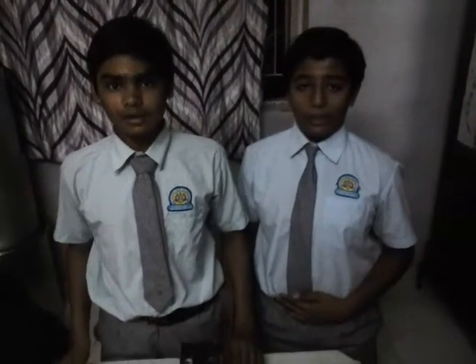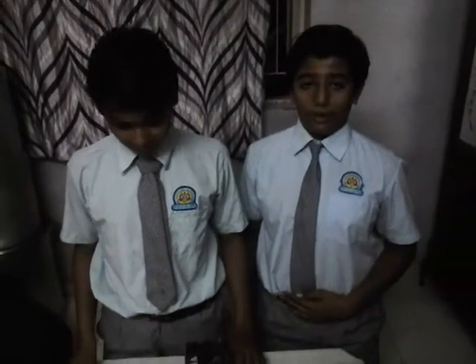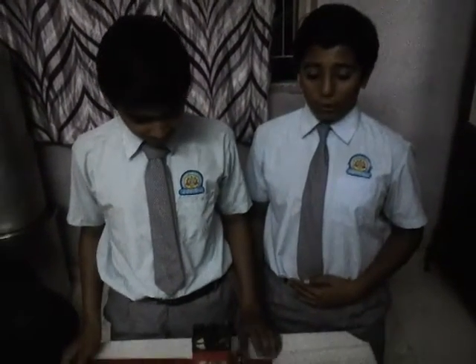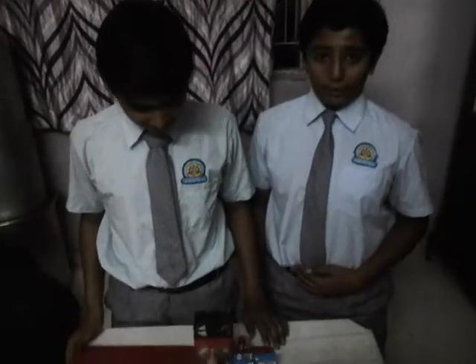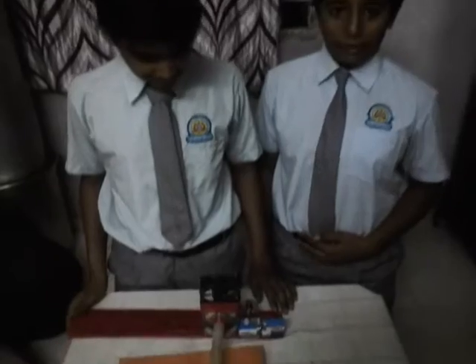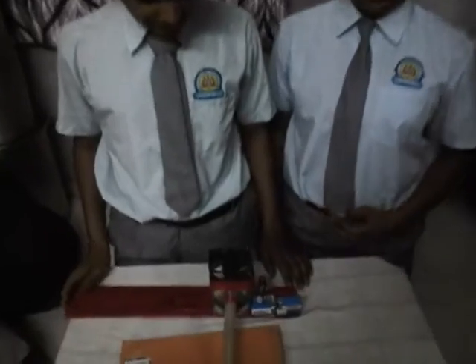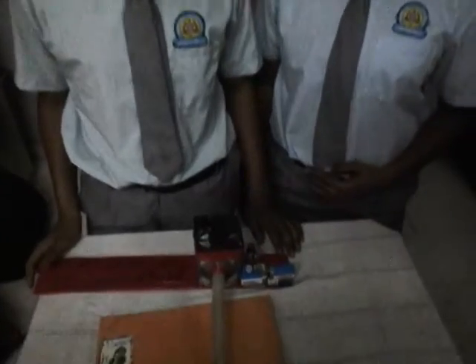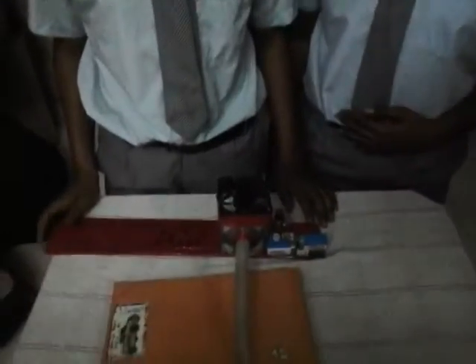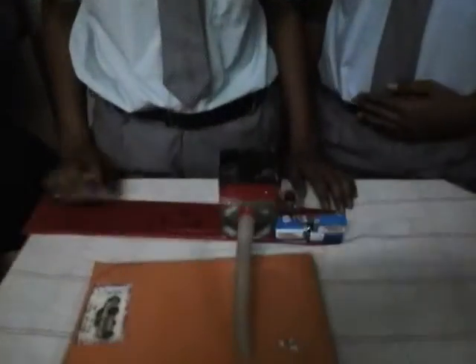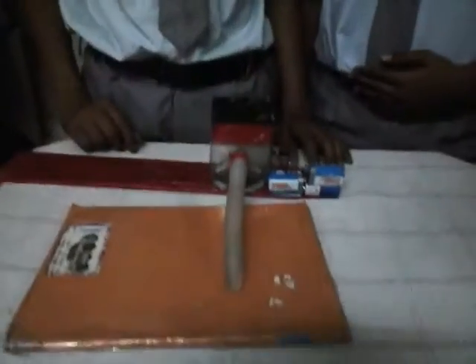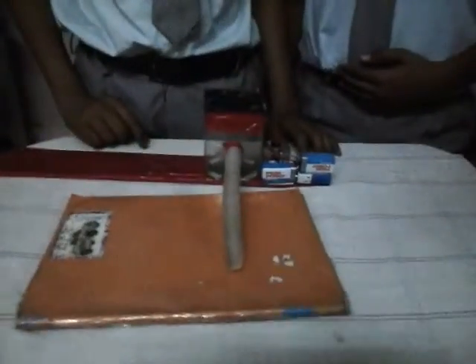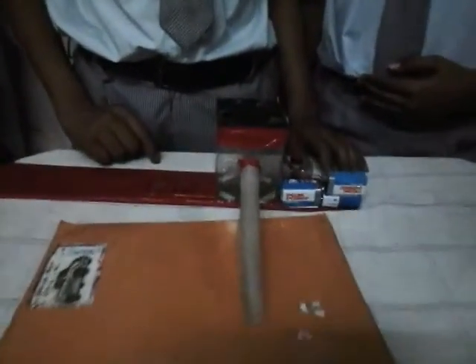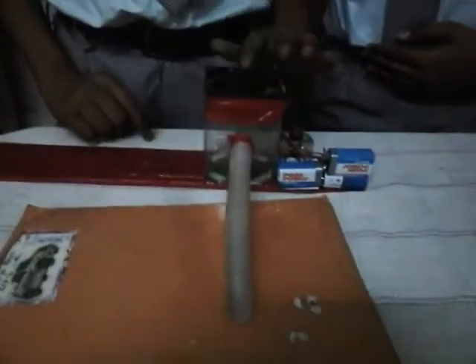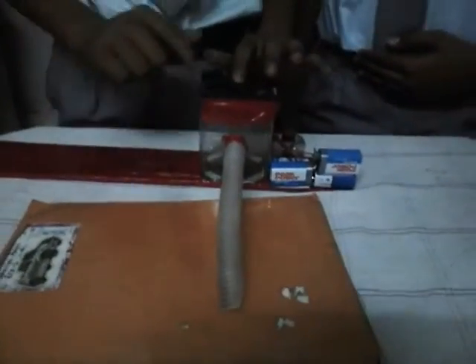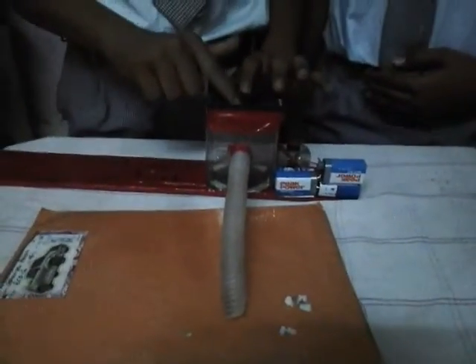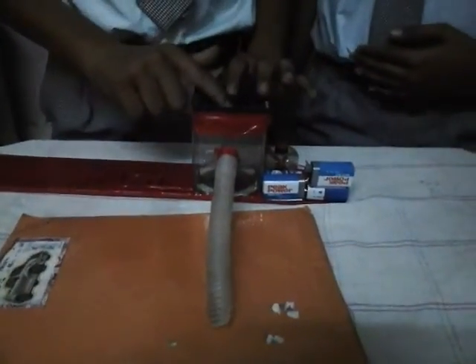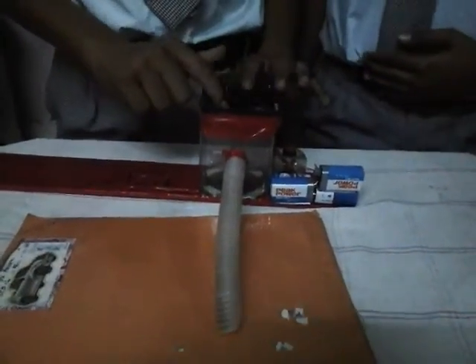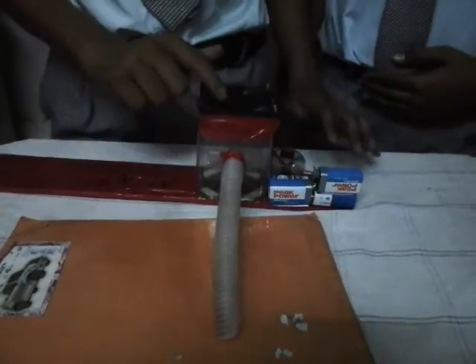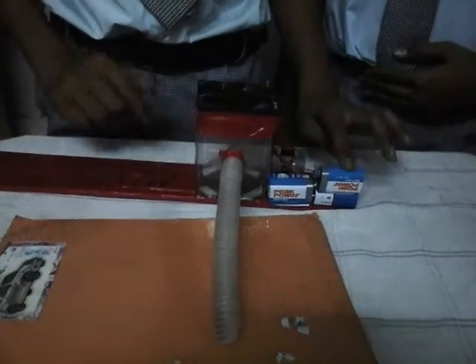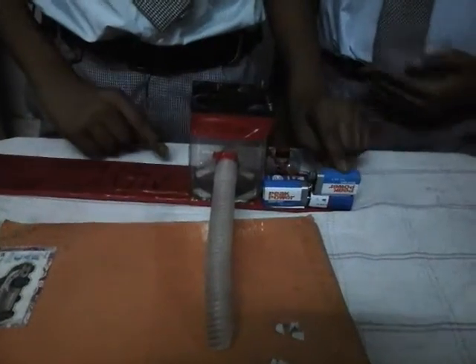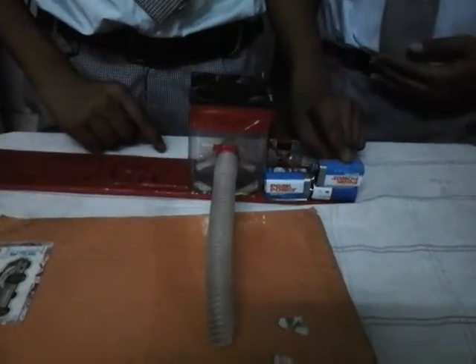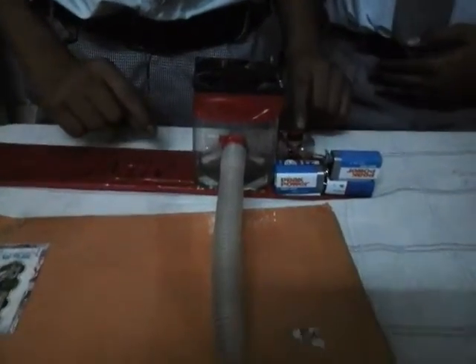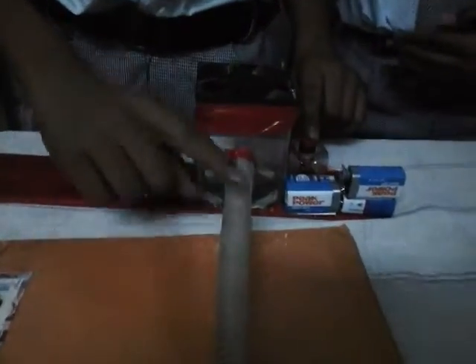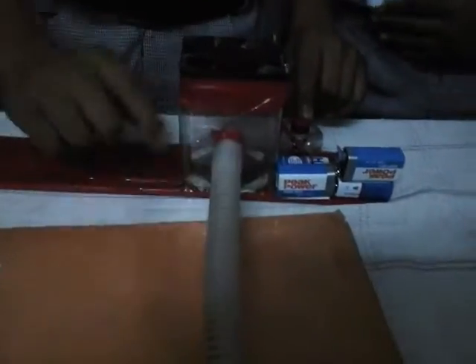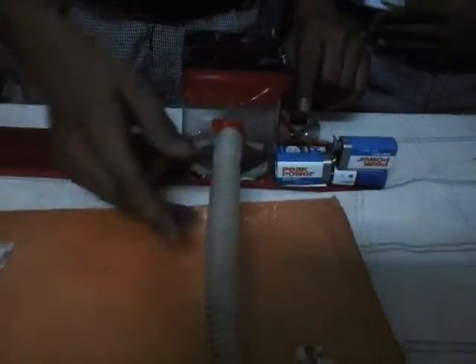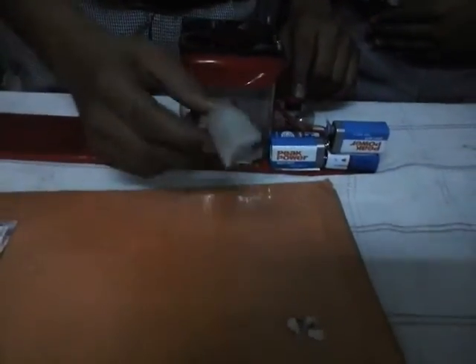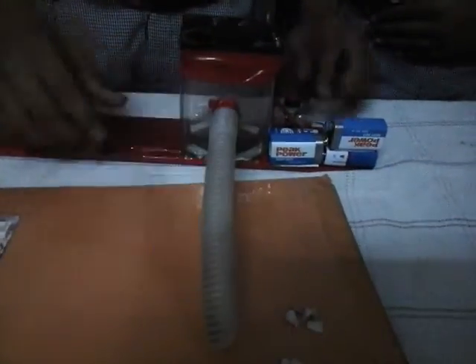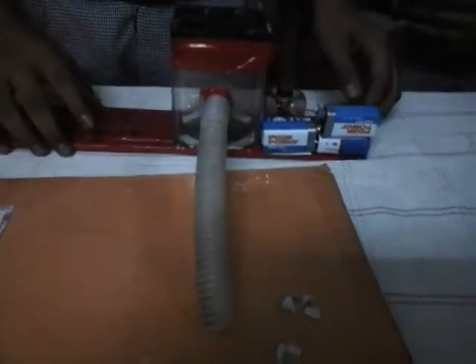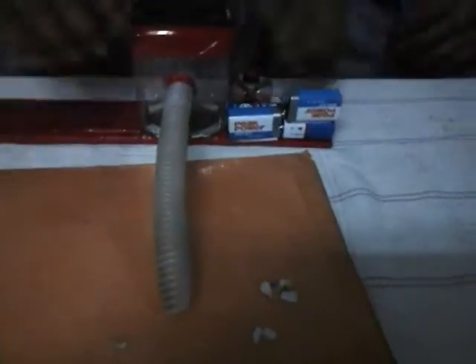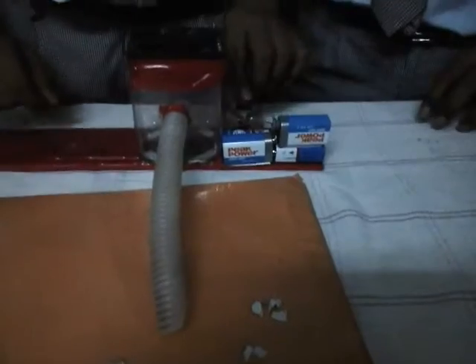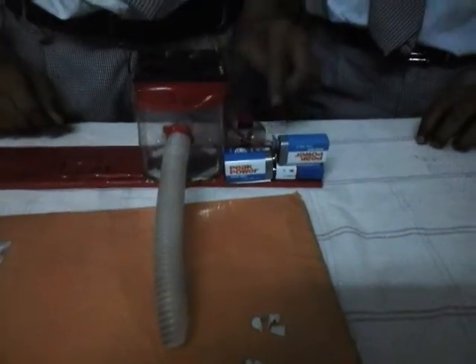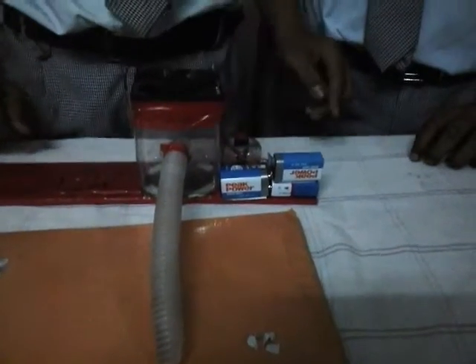Now we are showing you how to make a mini vacuum cleaner. The materials we use are: a DC motor connected with a propeller, four nine volt batteries, a switch, a plywood, and a PVC flexible pipe. As I switch on the switch,